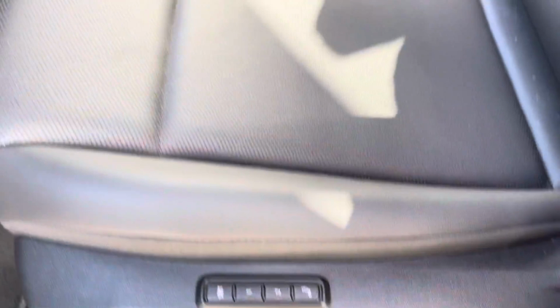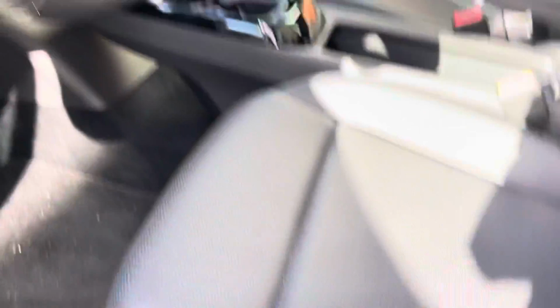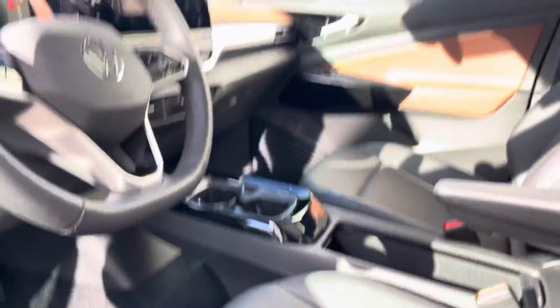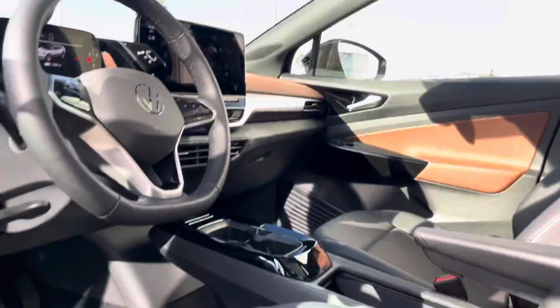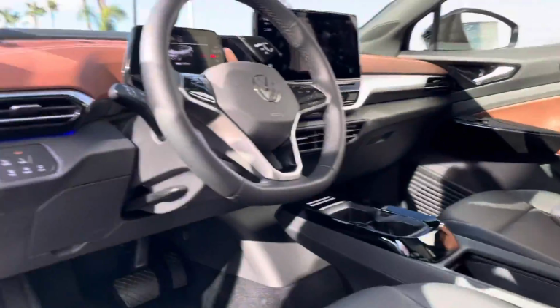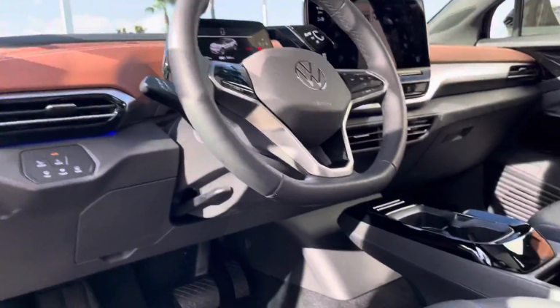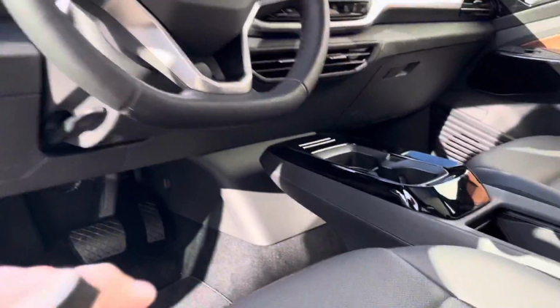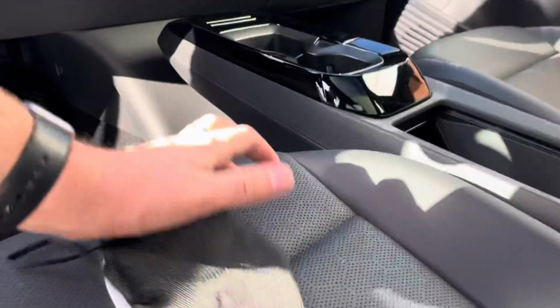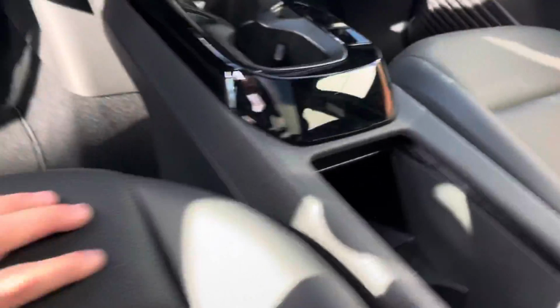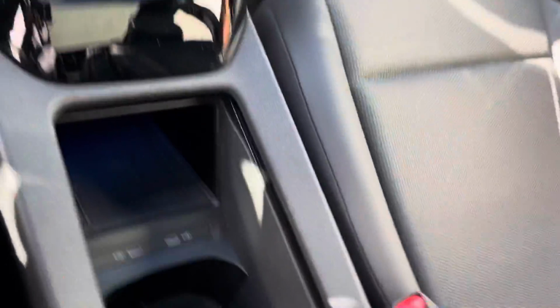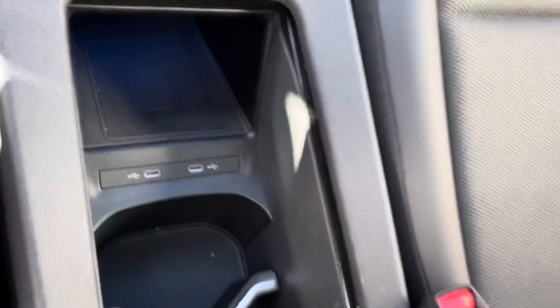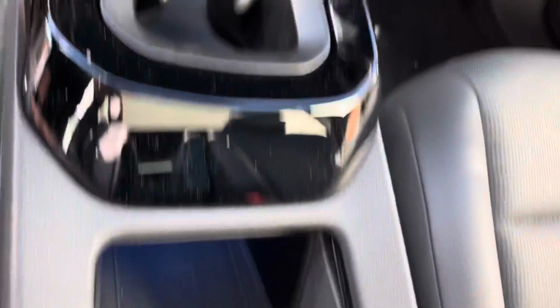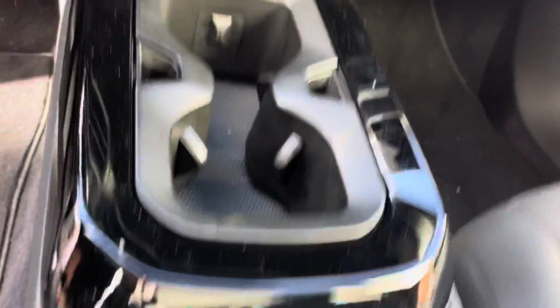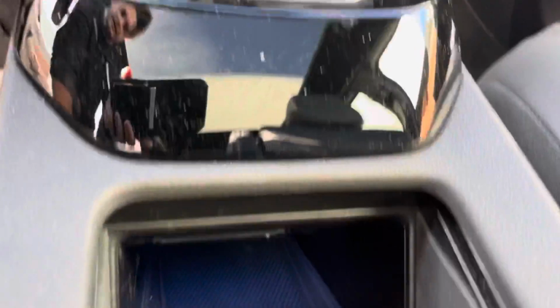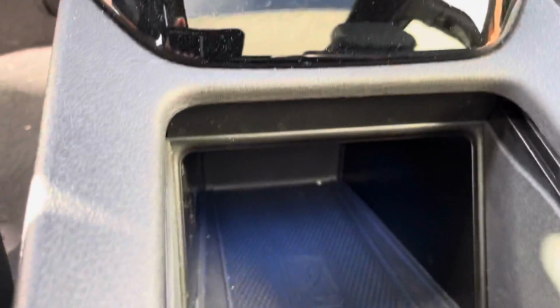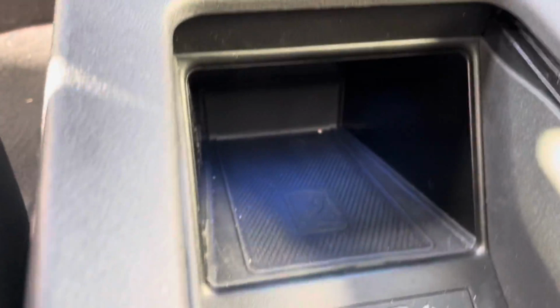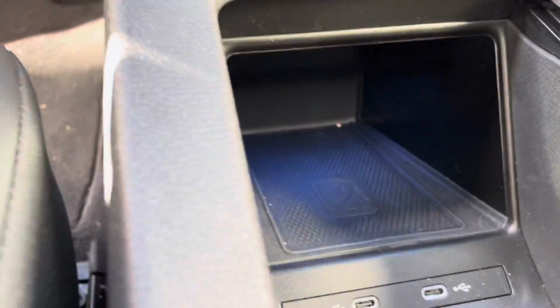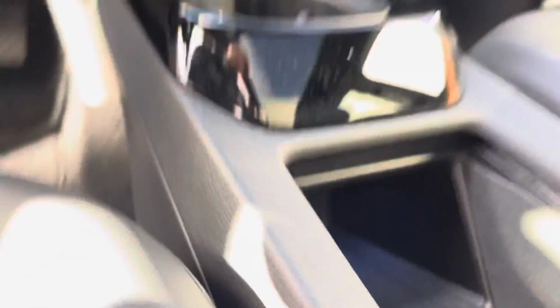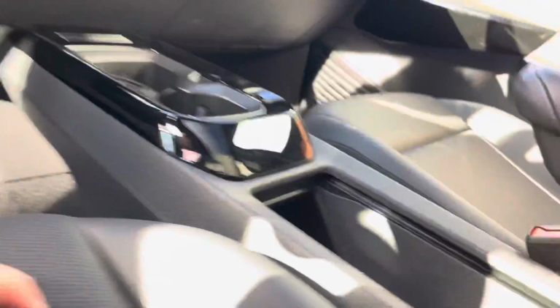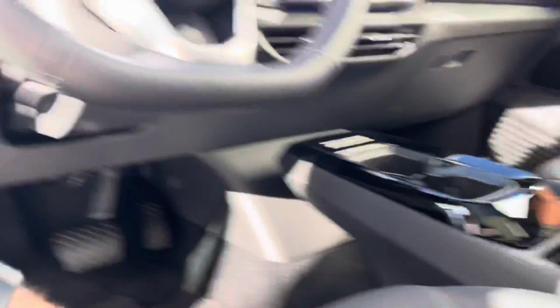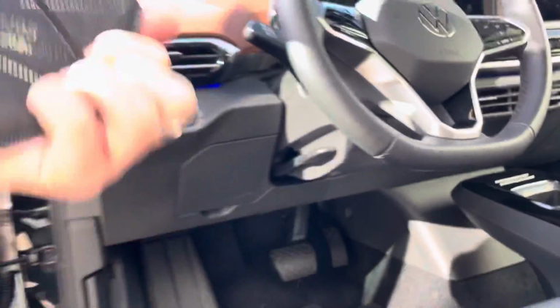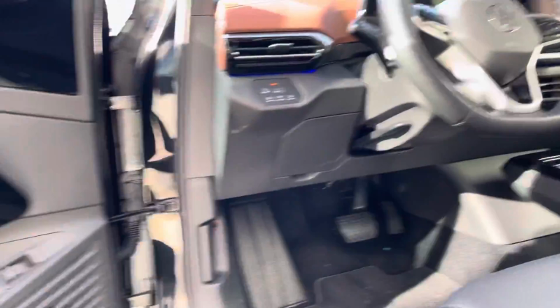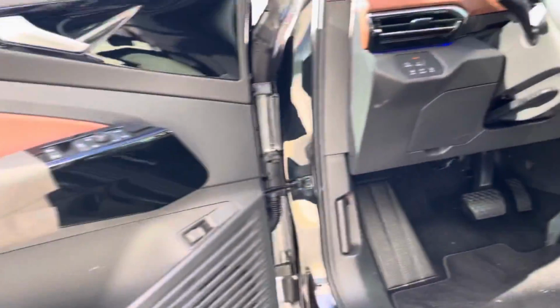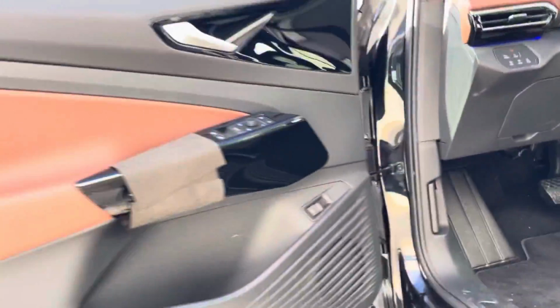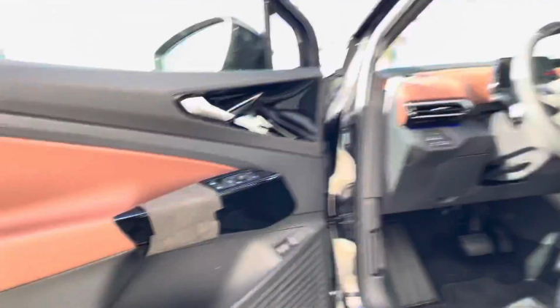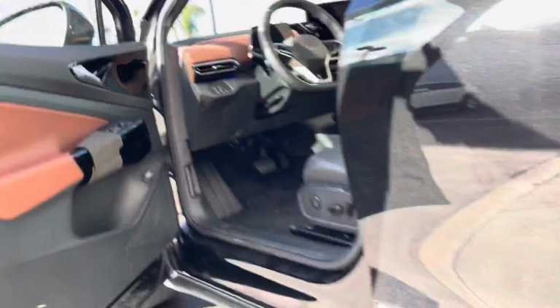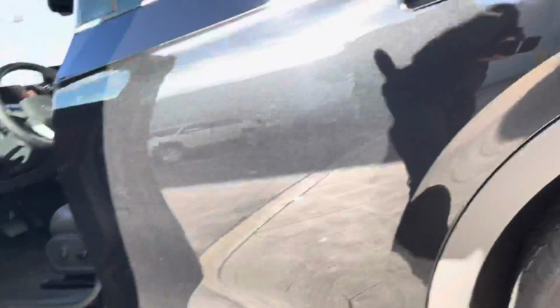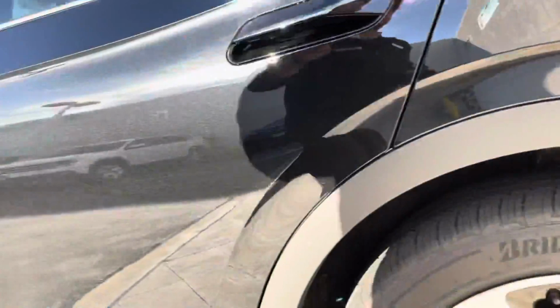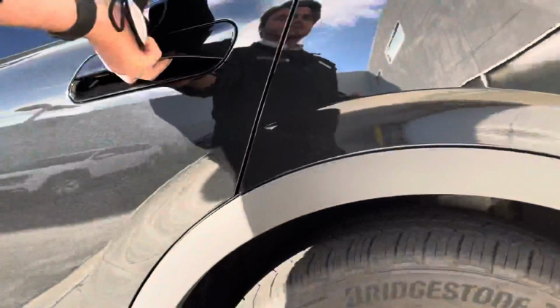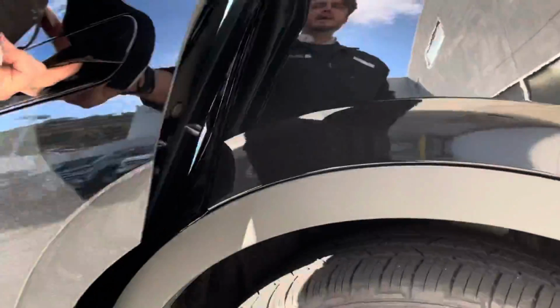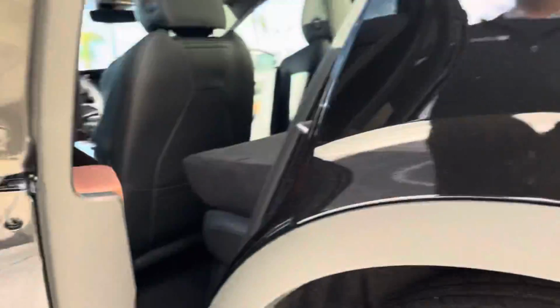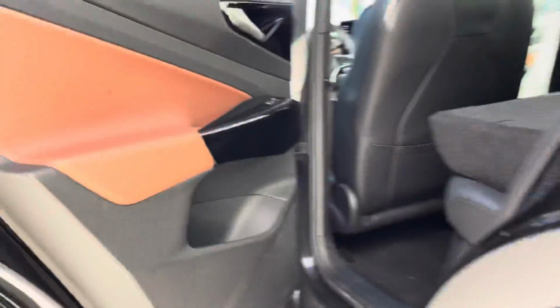It also has all this stuff down here — that little cubby is a wireless phone charger, which is also very nice.